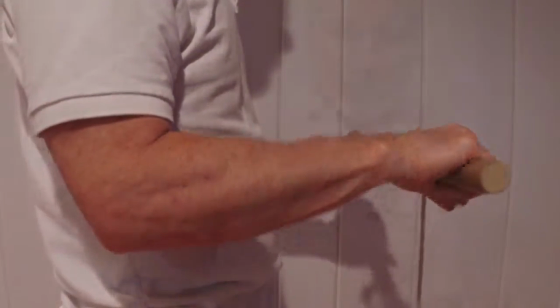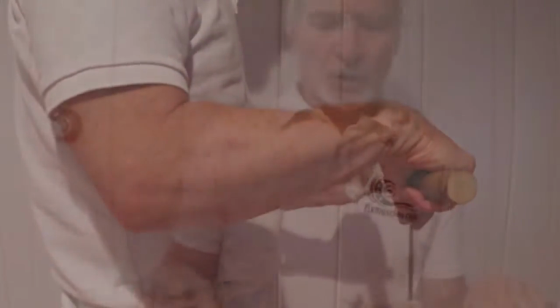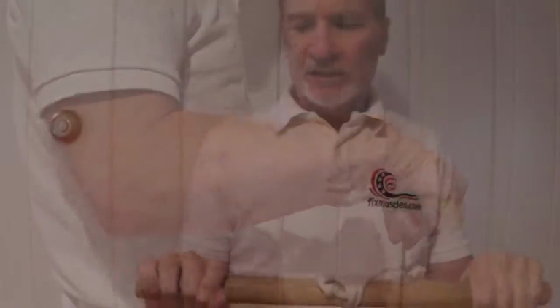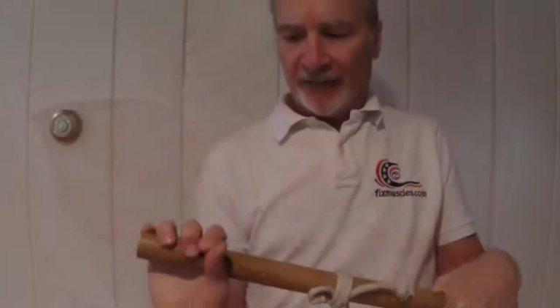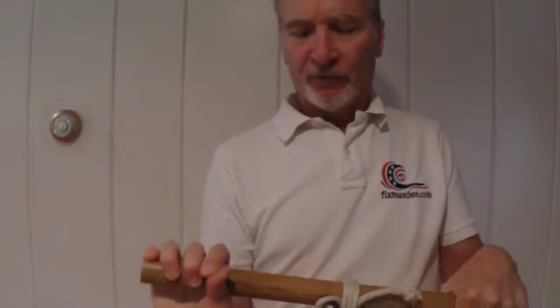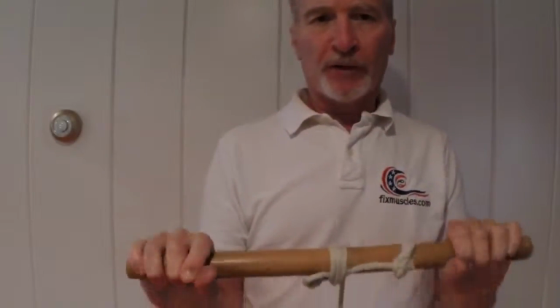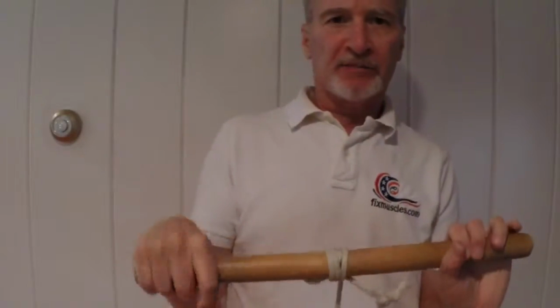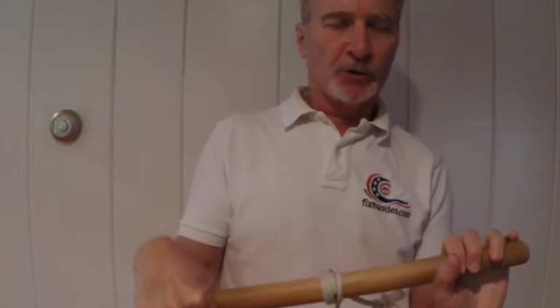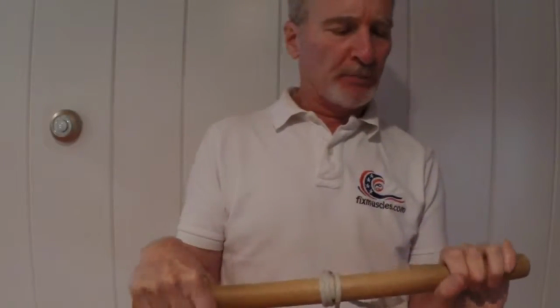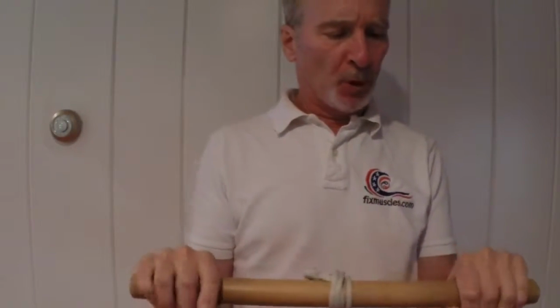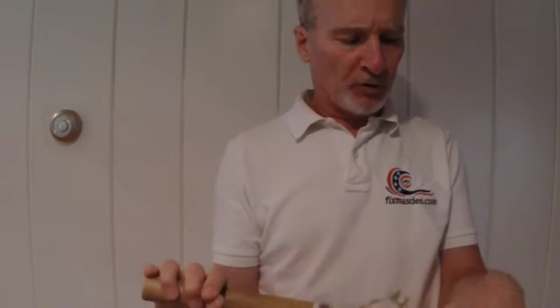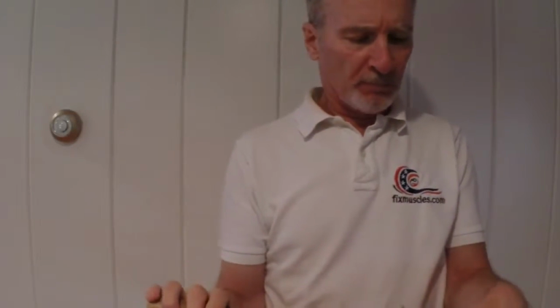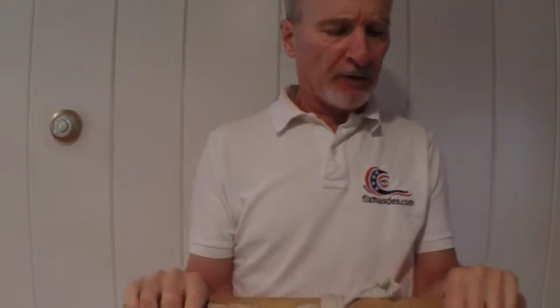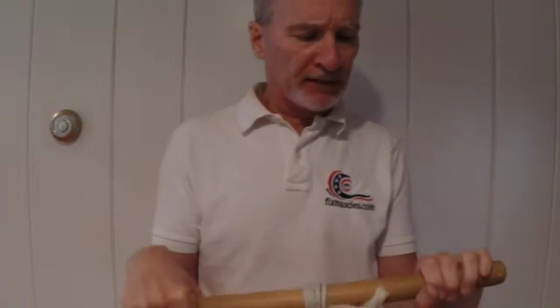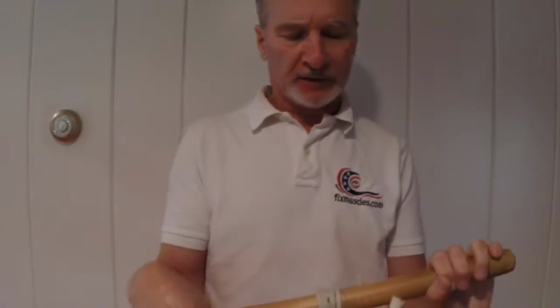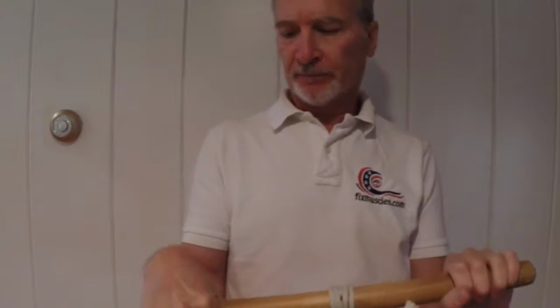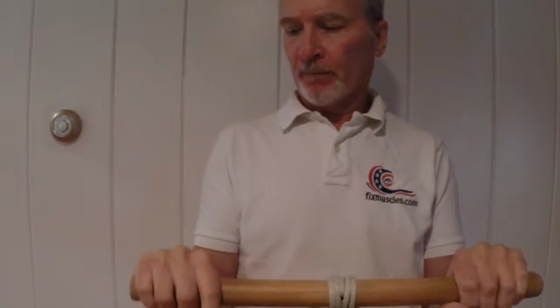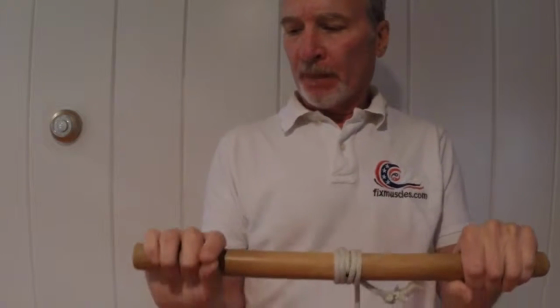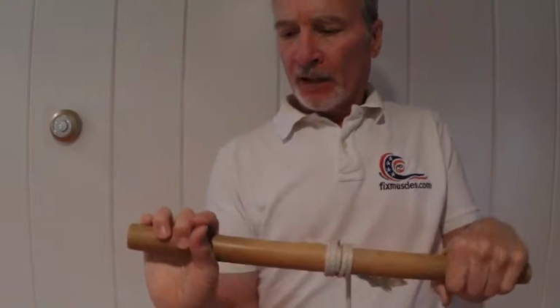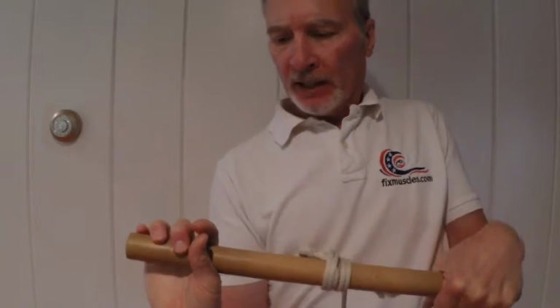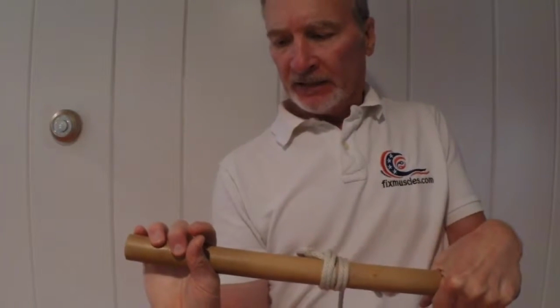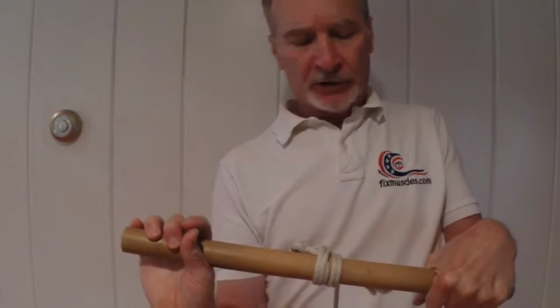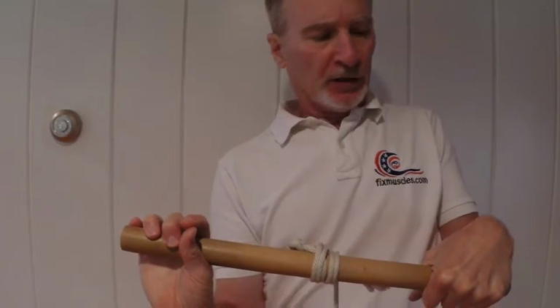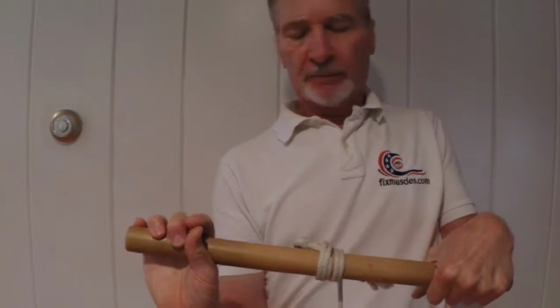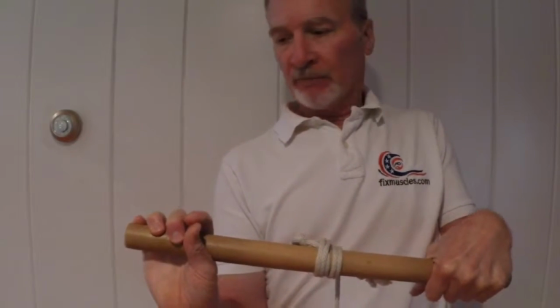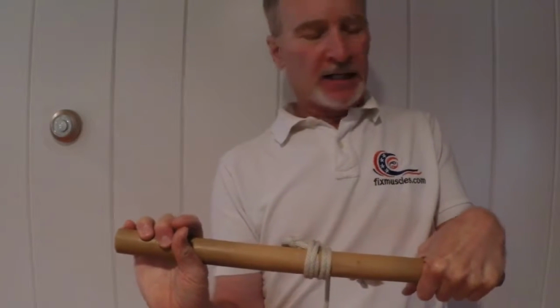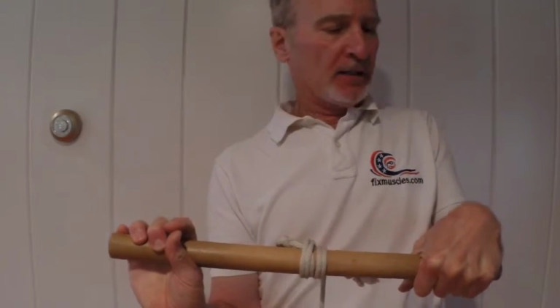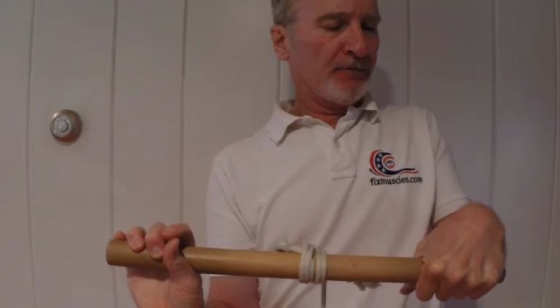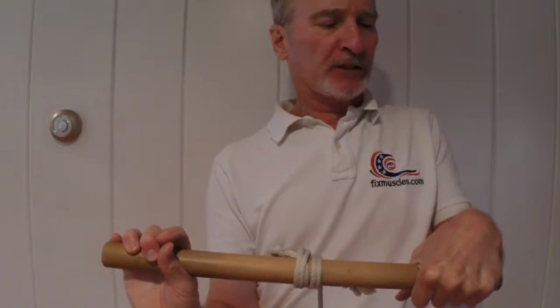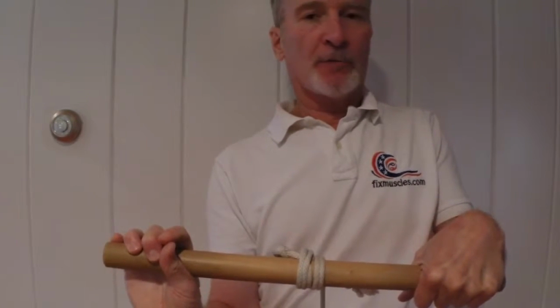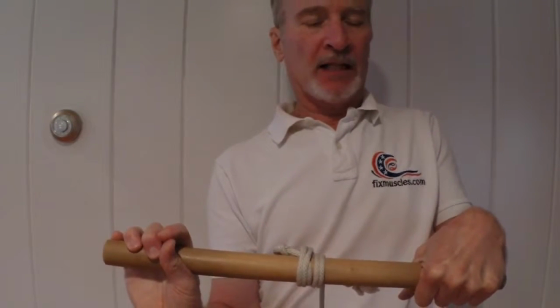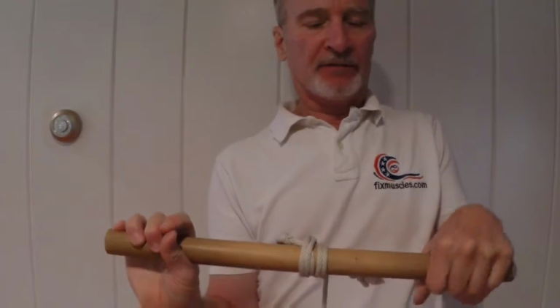Notice that I have a full range of motion in both my wrists — extension on my right, flexion on my left.